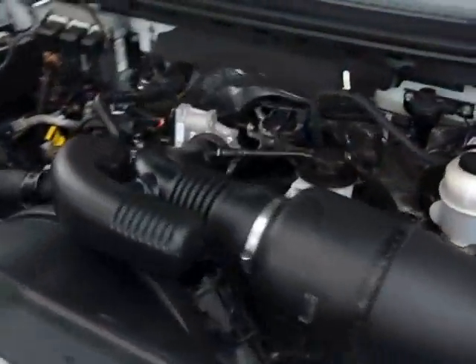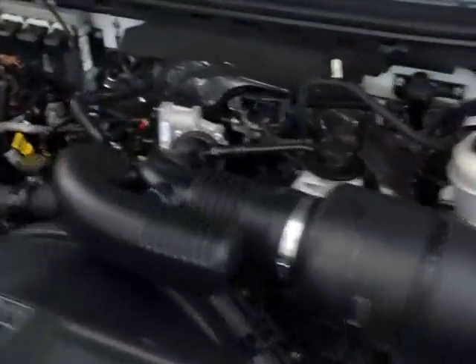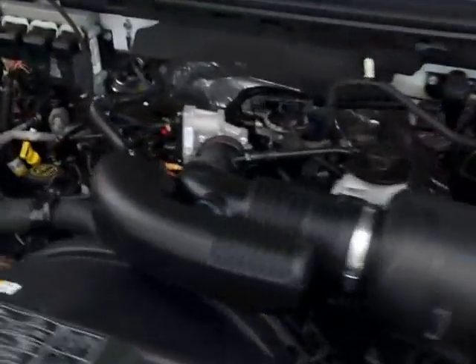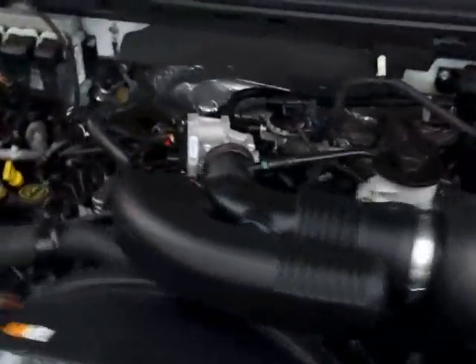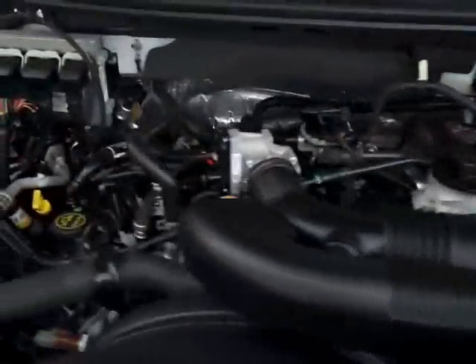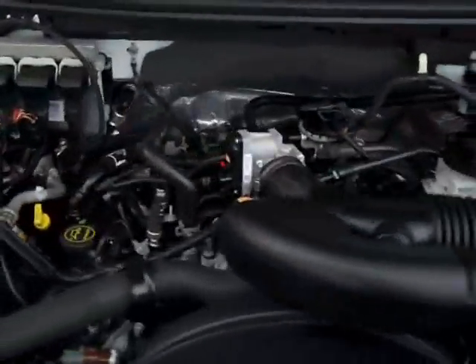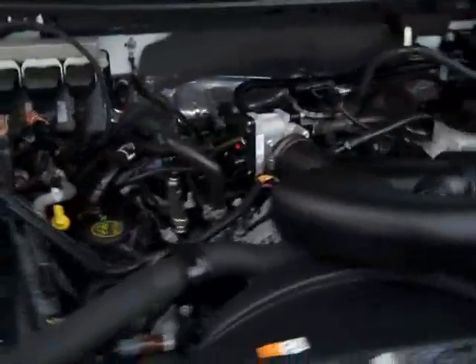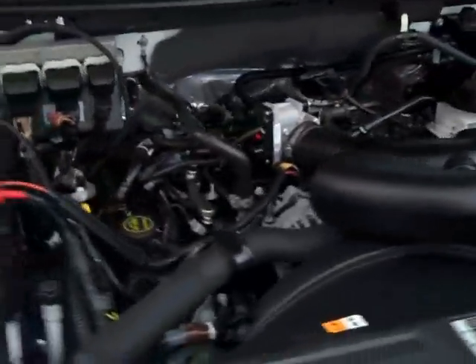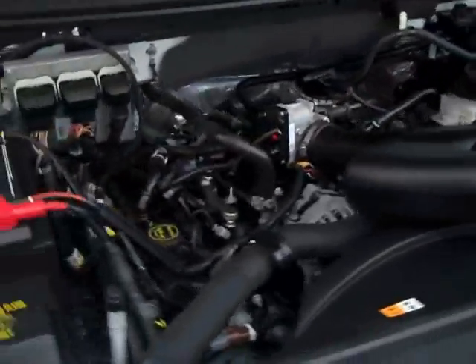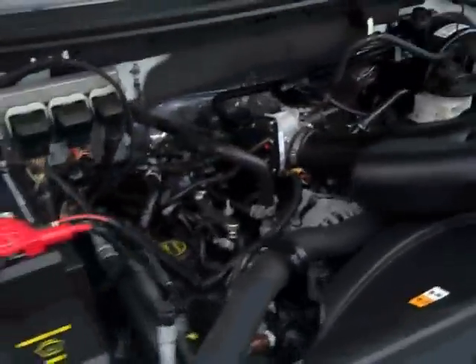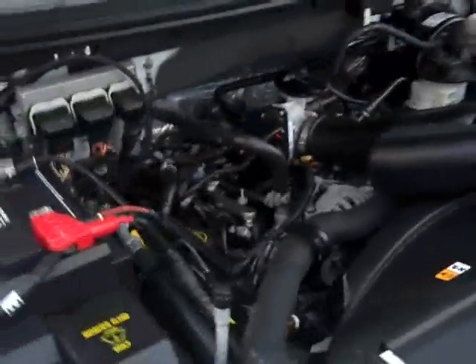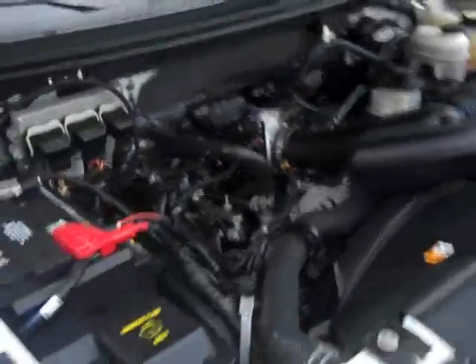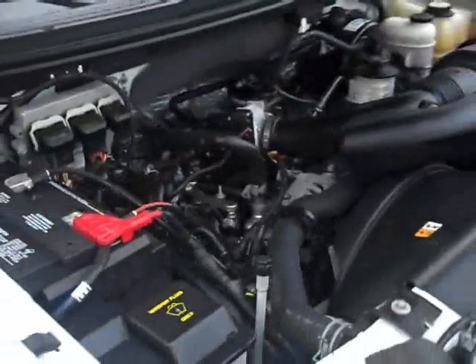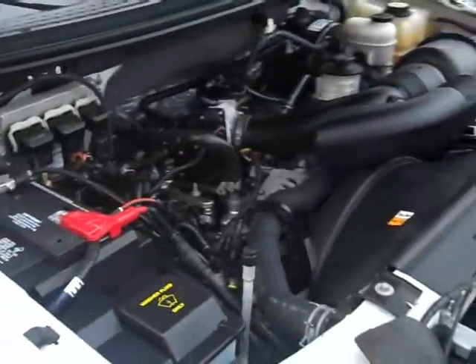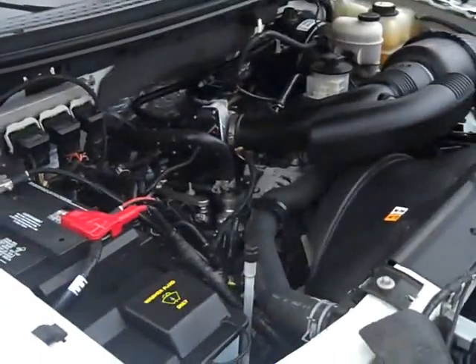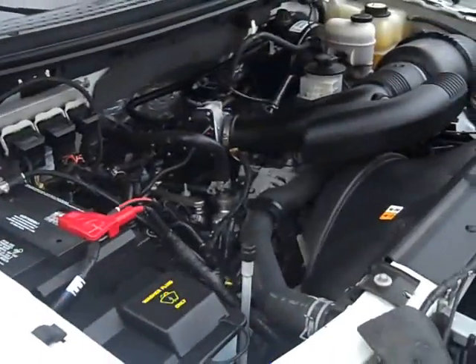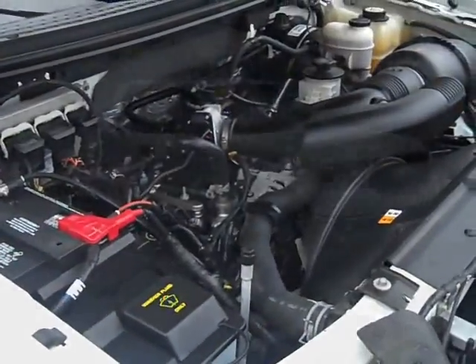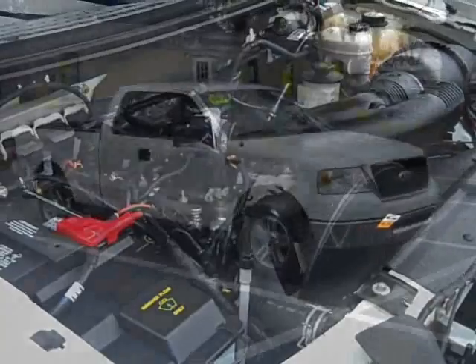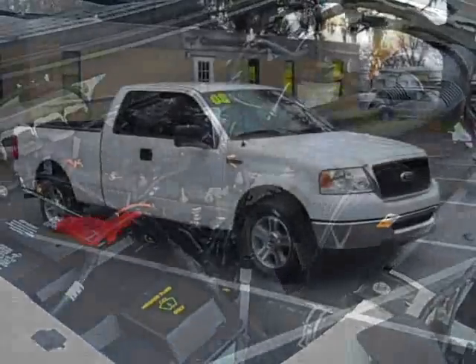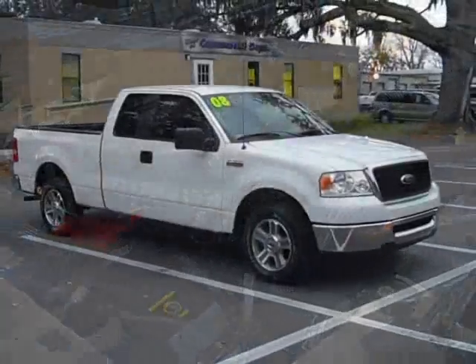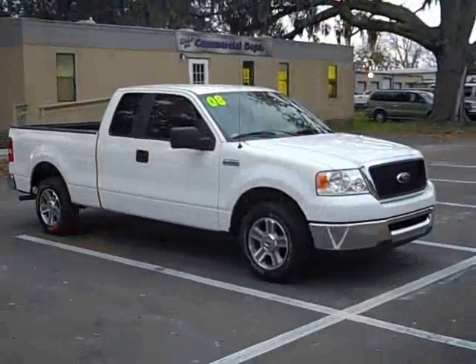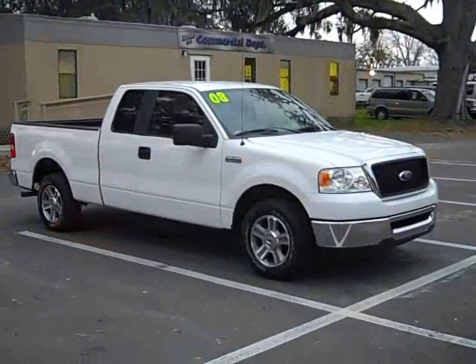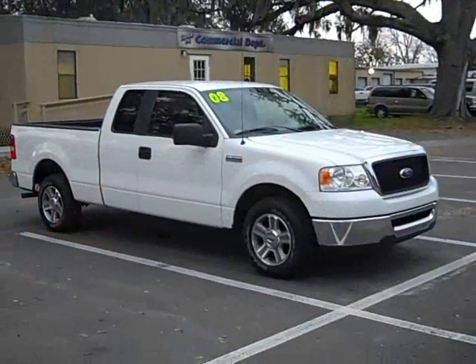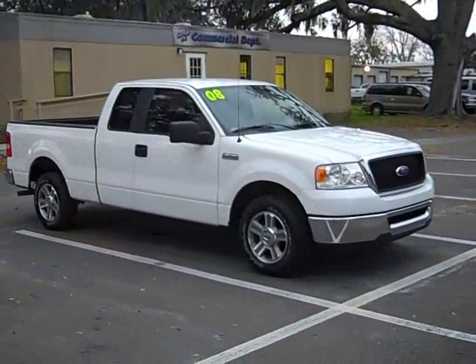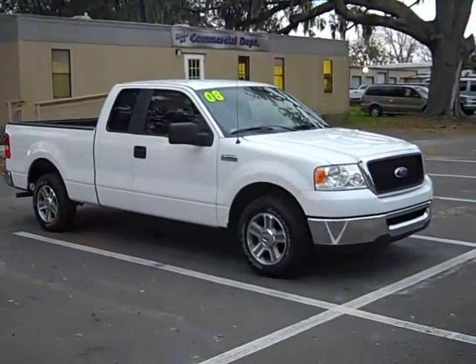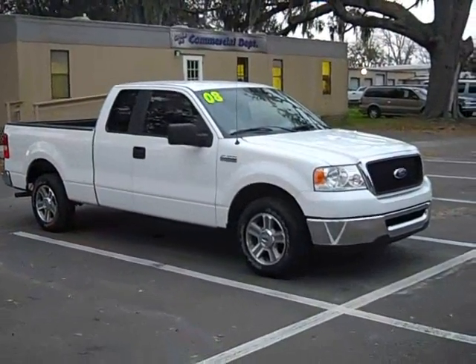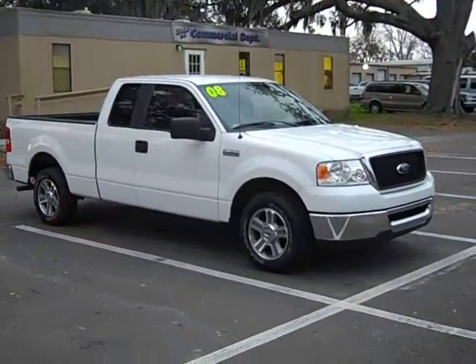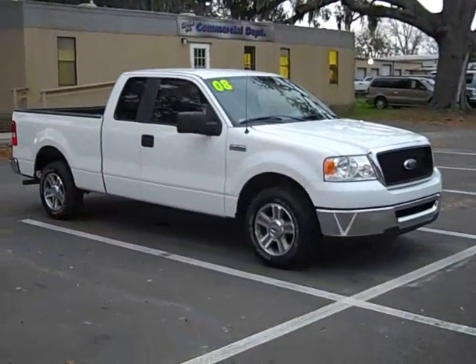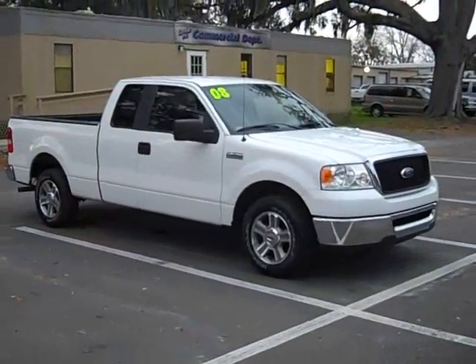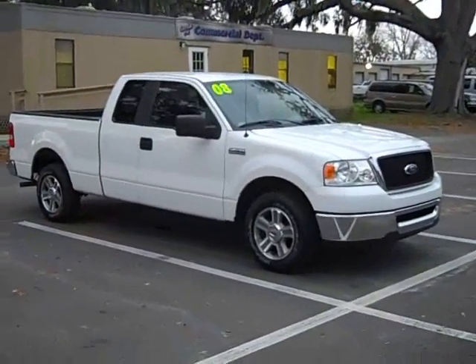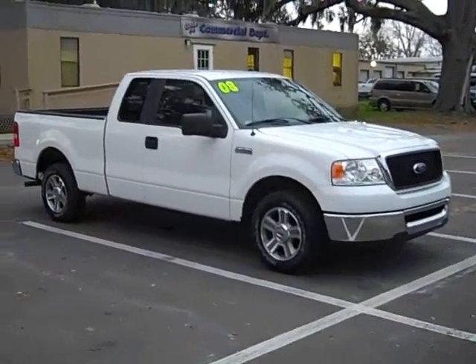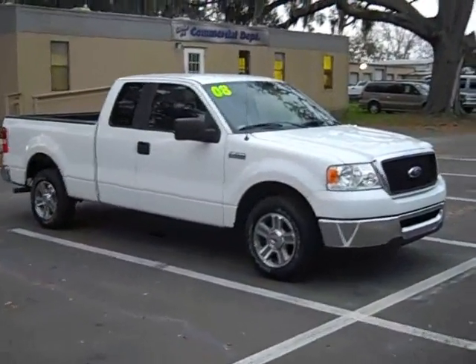Really nice and clean under the hood too. It's the 08 F-150 — great condition, nice truck.